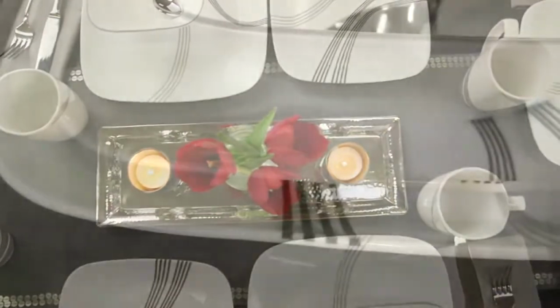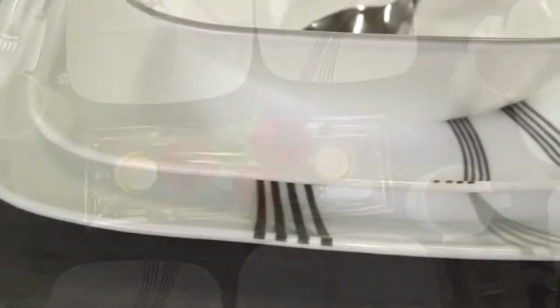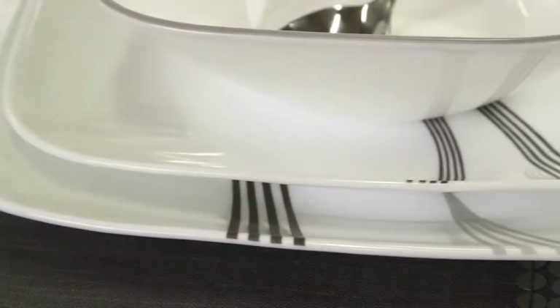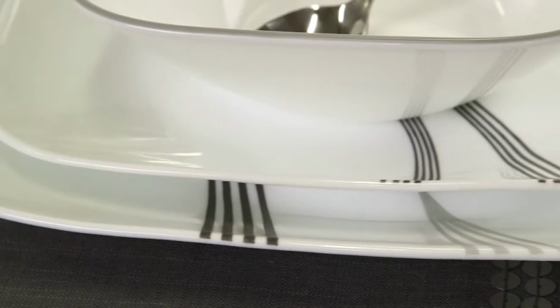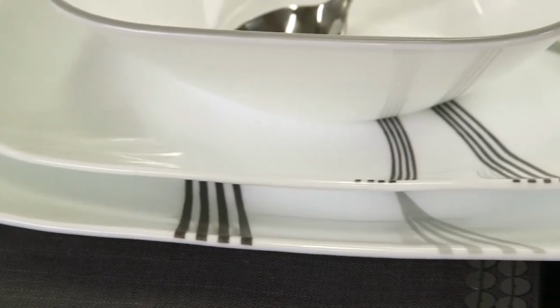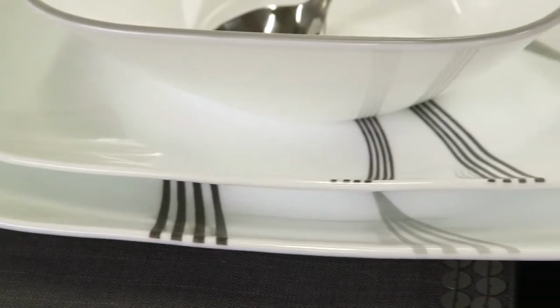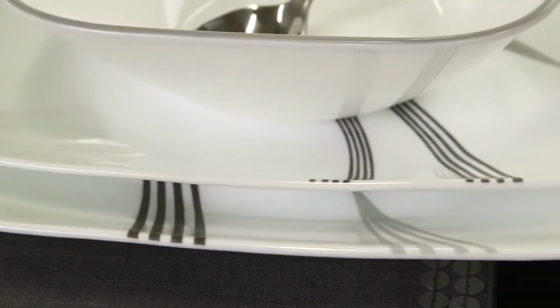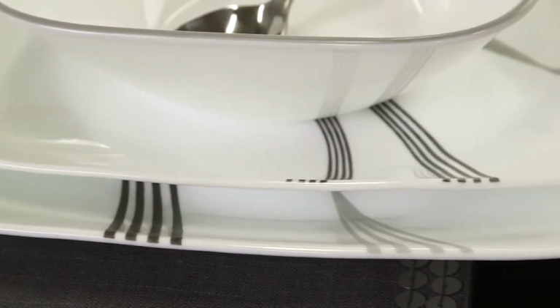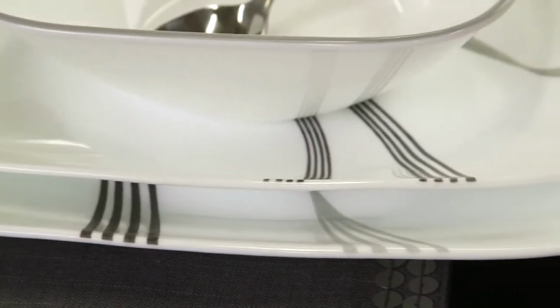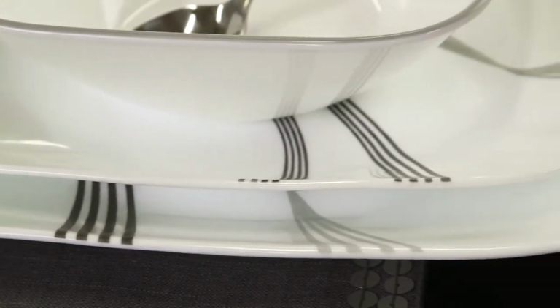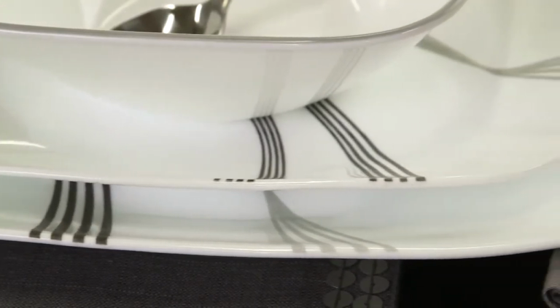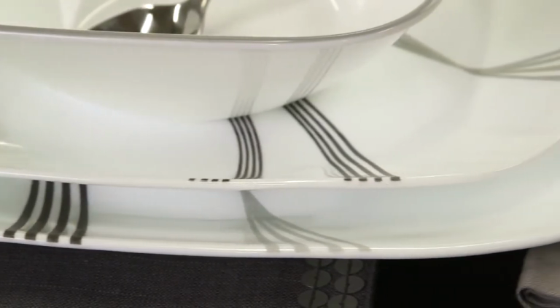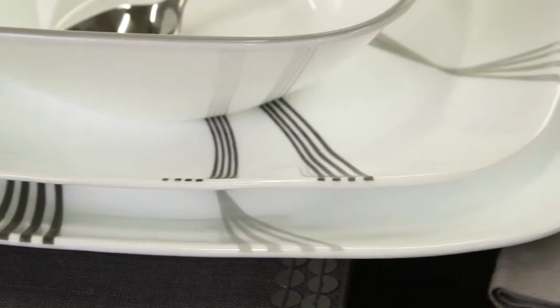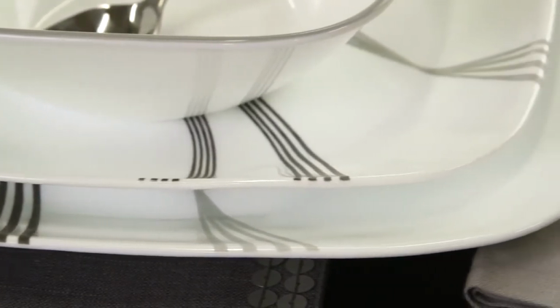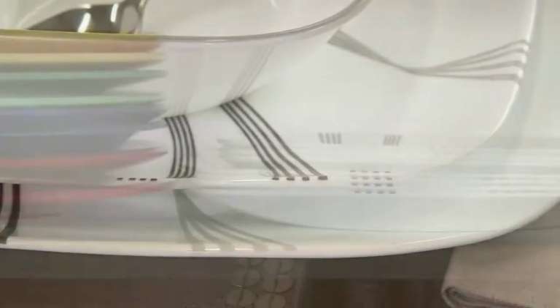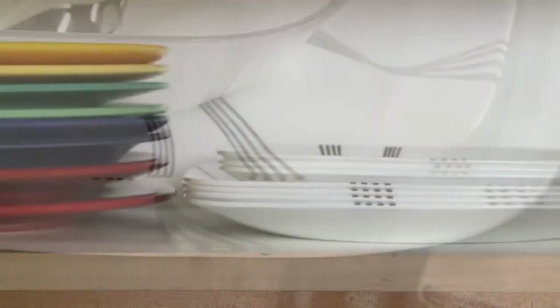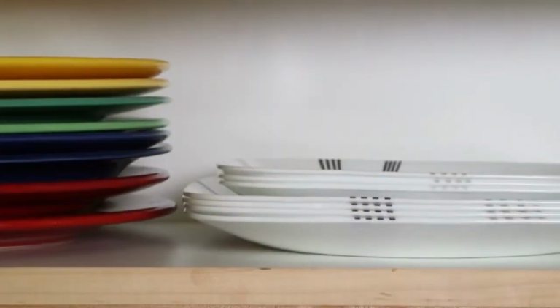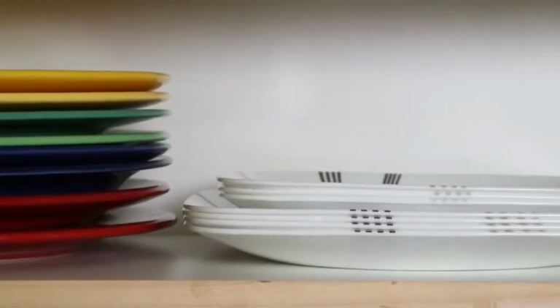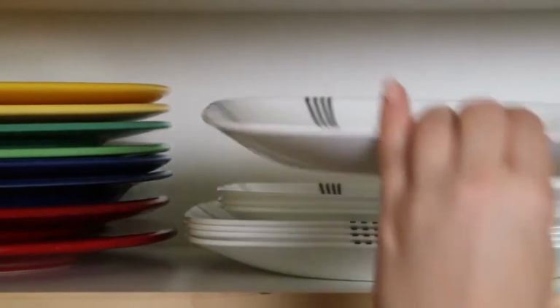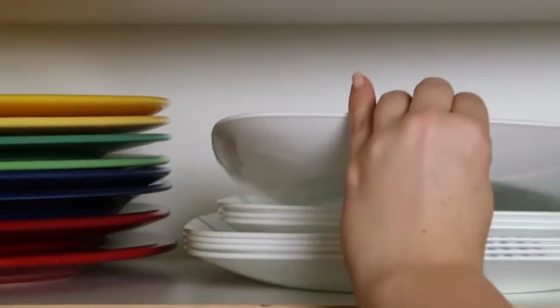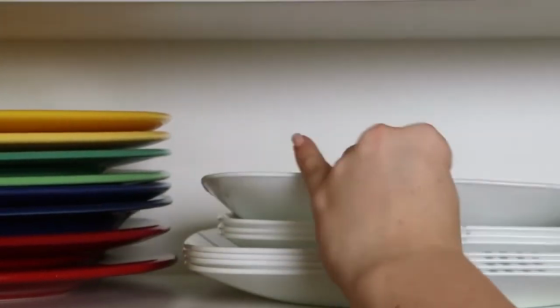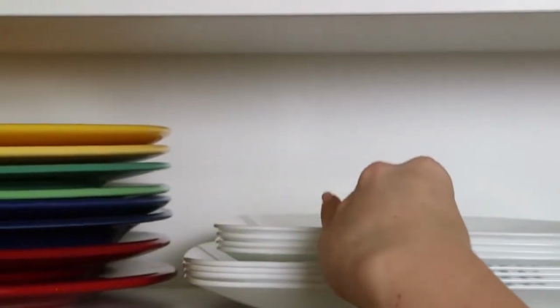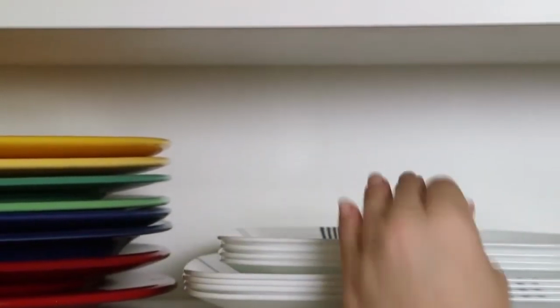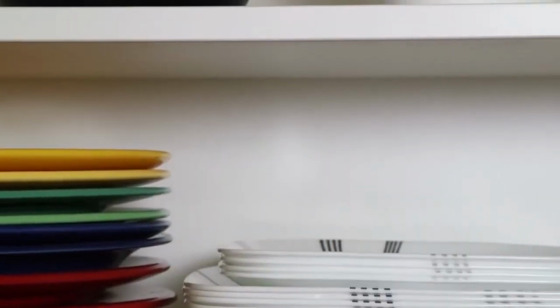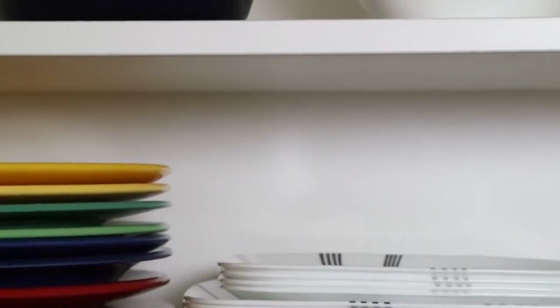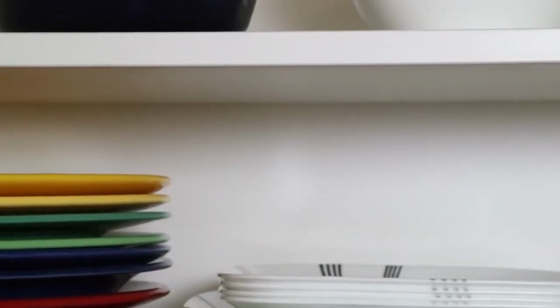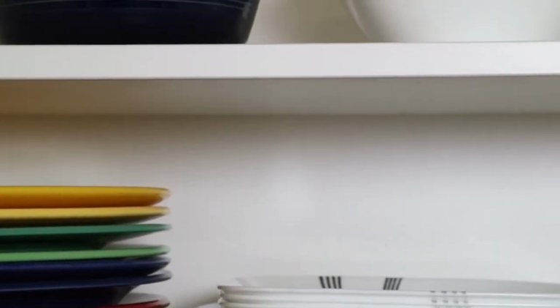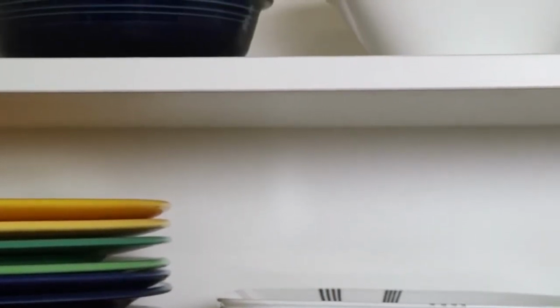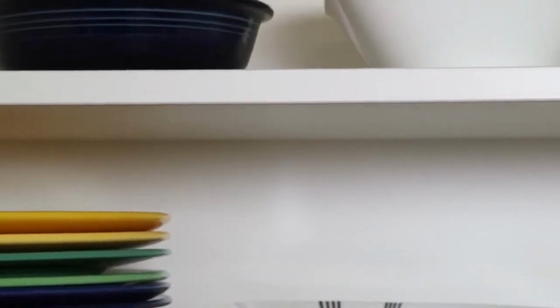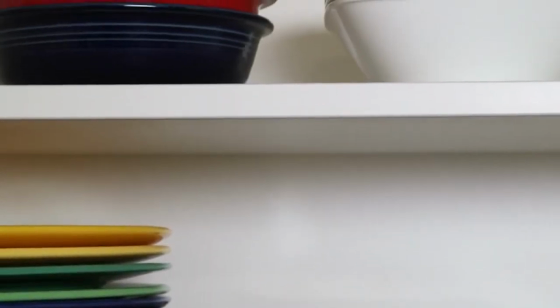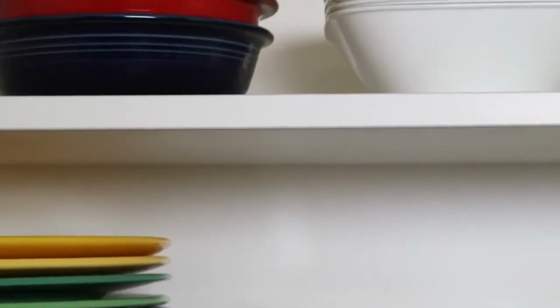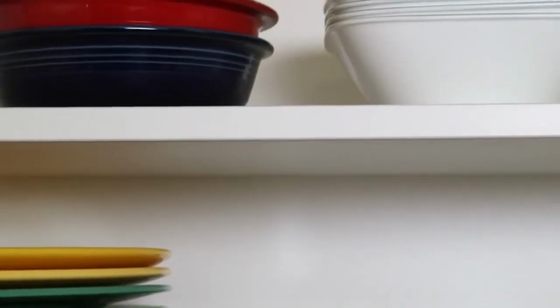The Boutique by Corelle collection delivers the celebrated durability of the Trell glass. It's lightweight and stacks smaller than ceramic dishware, giving you much more room in your kitchen cabinets.